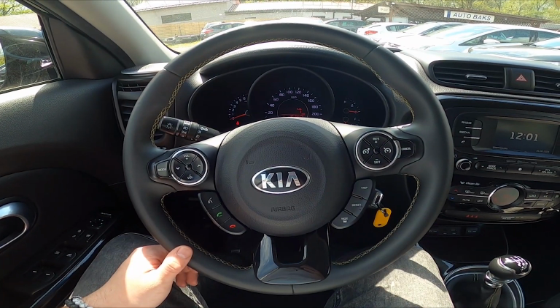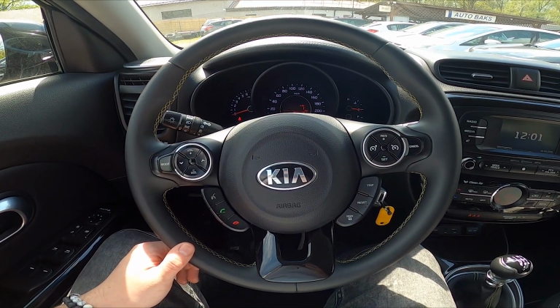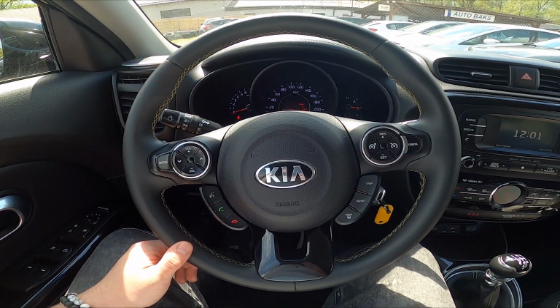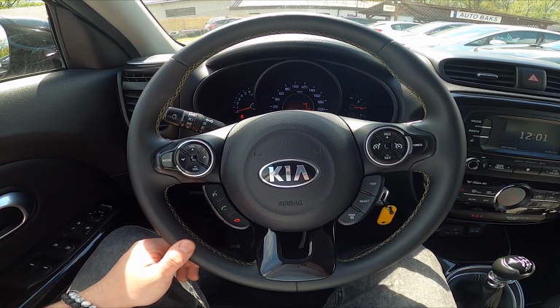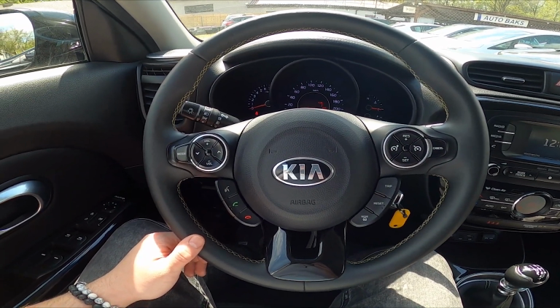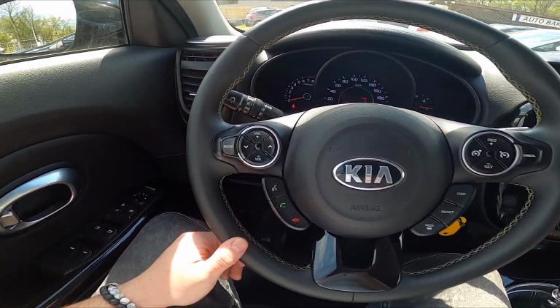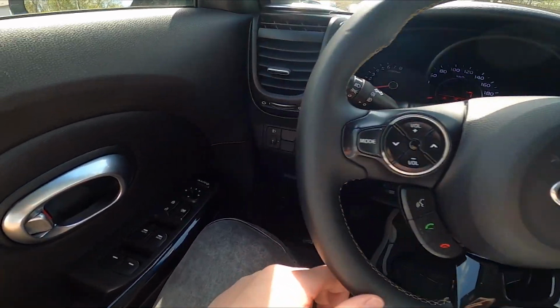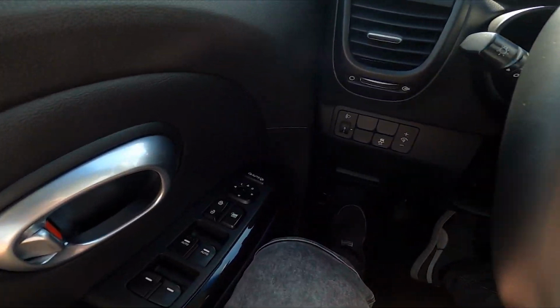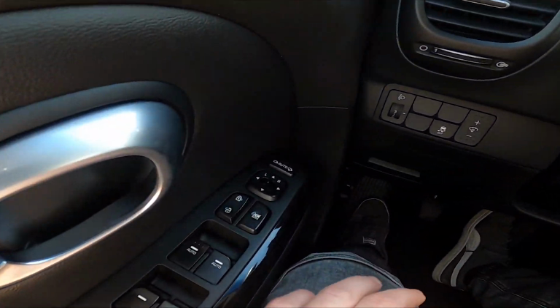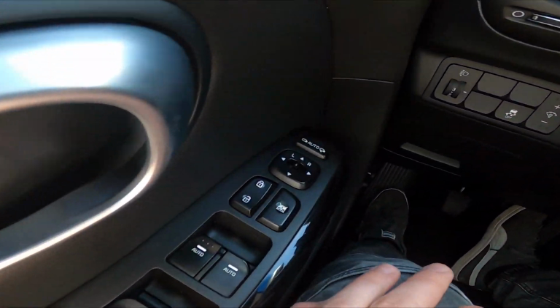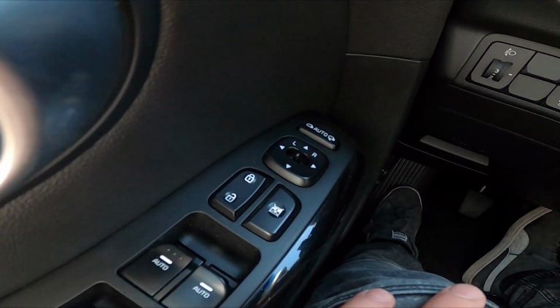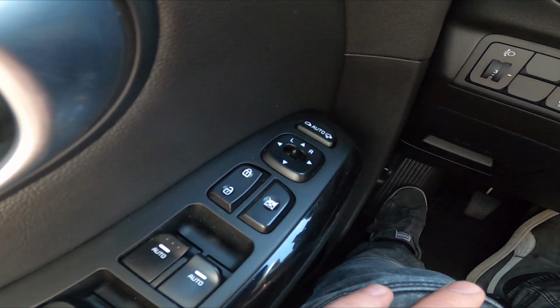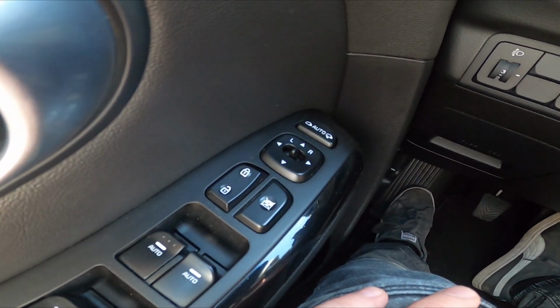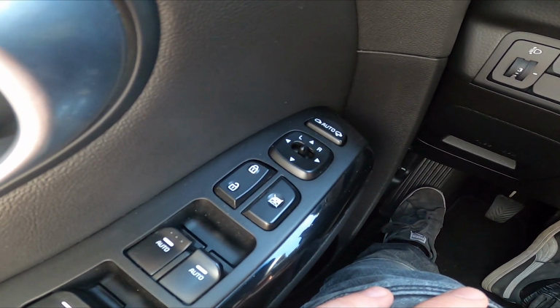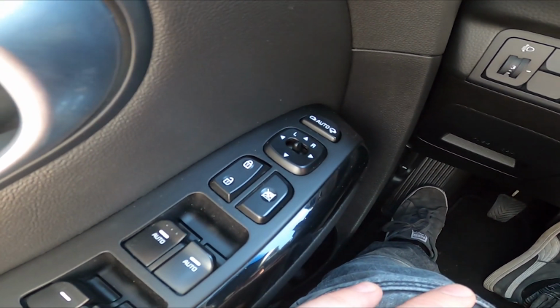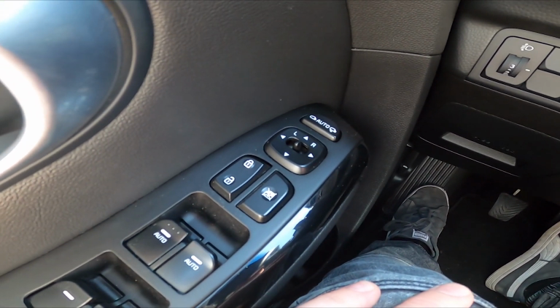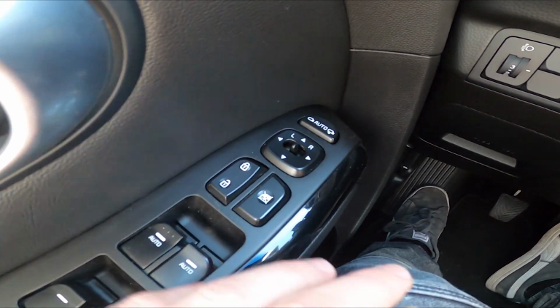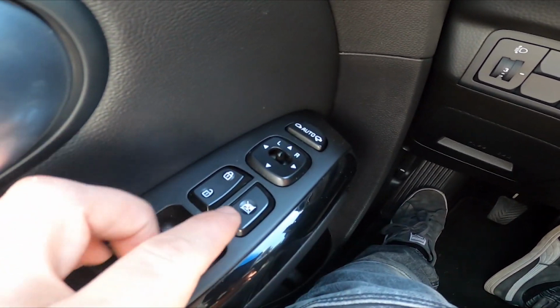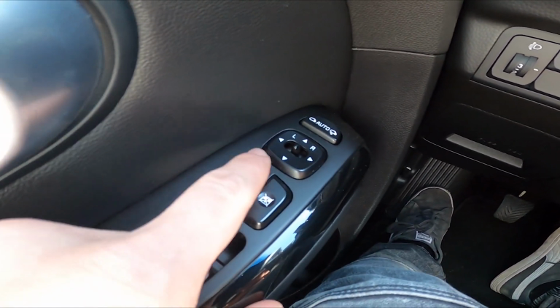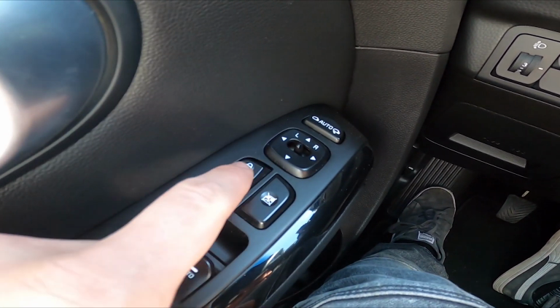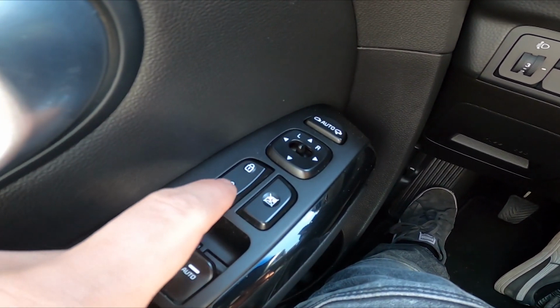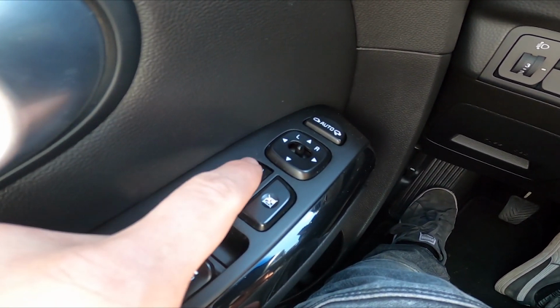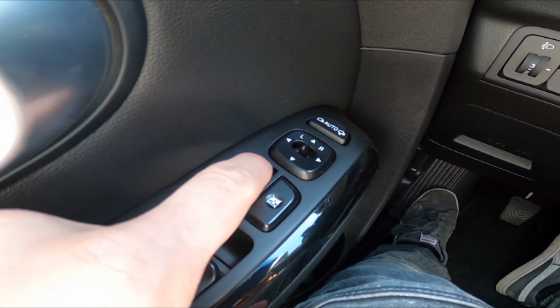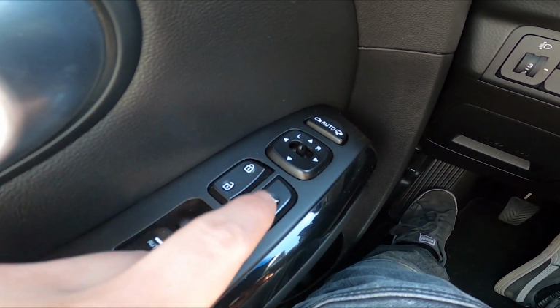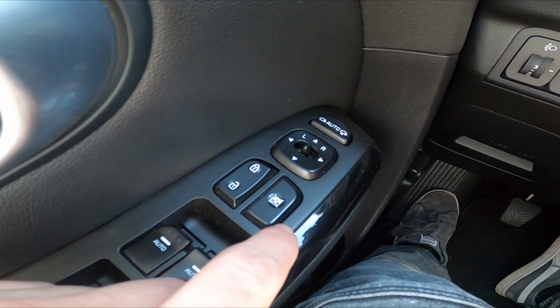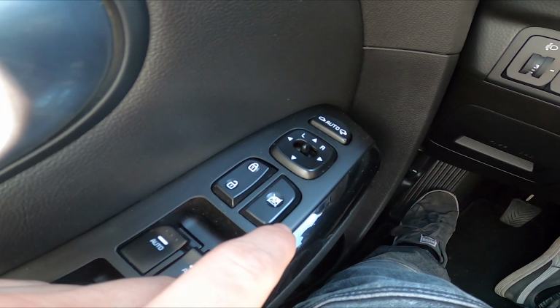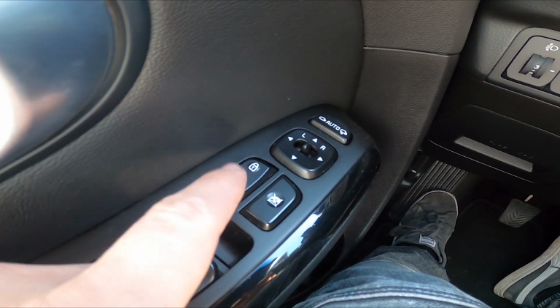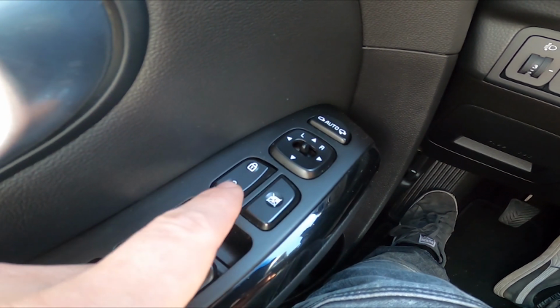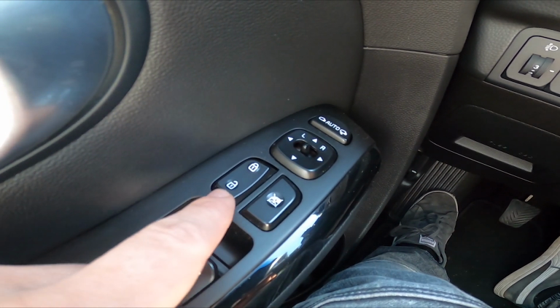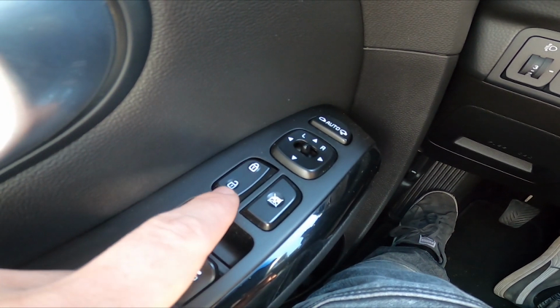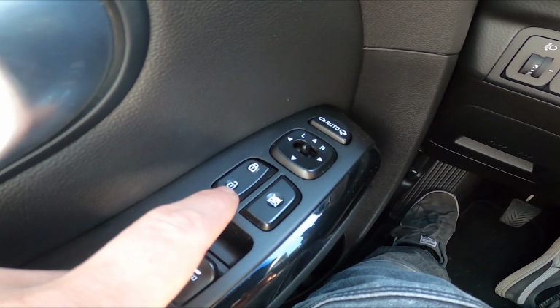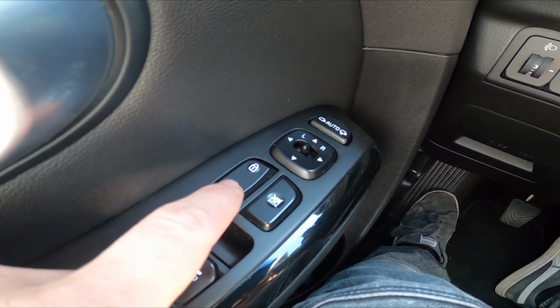In the beginning, let's take a look at the driver's door. Right here we've got this panel. To lock all the doors, press this button on the top. To unlock it, press it on the bottom.